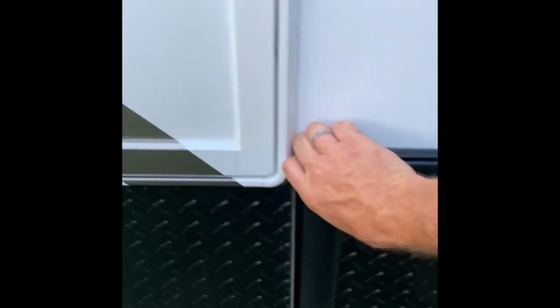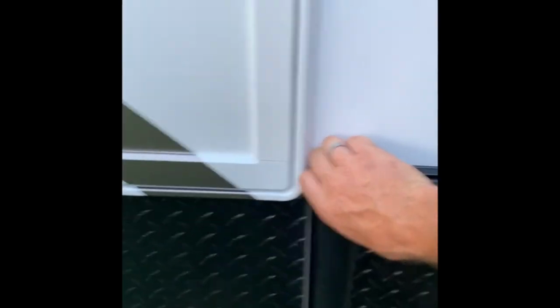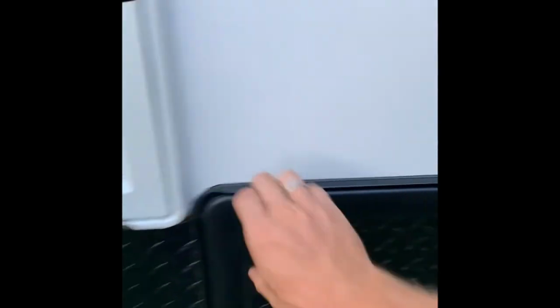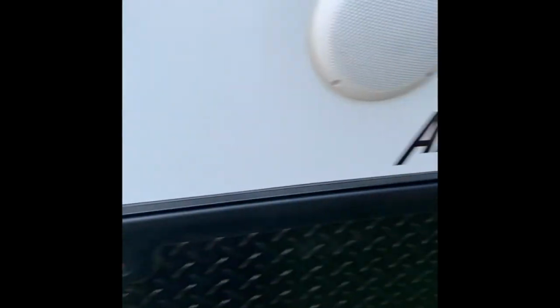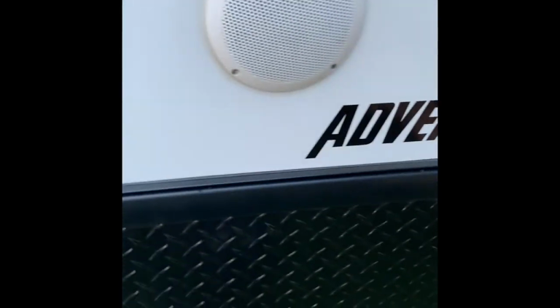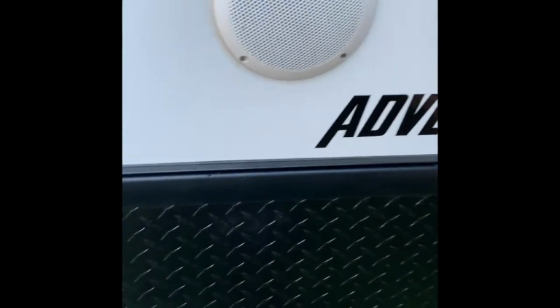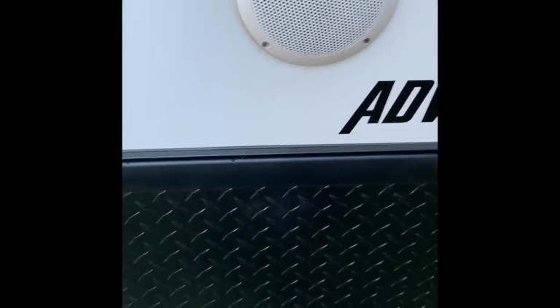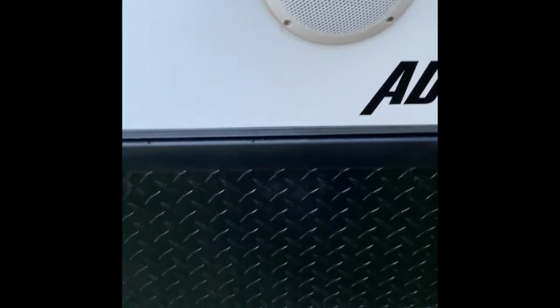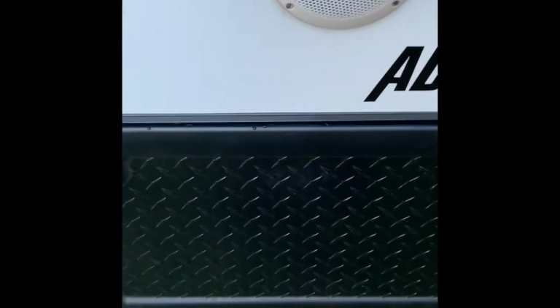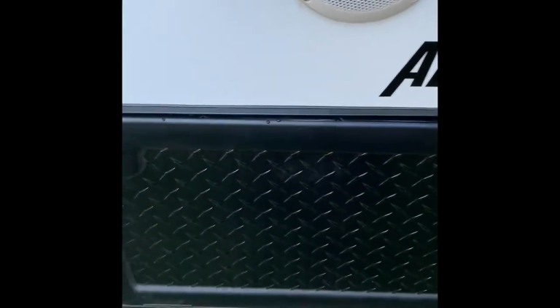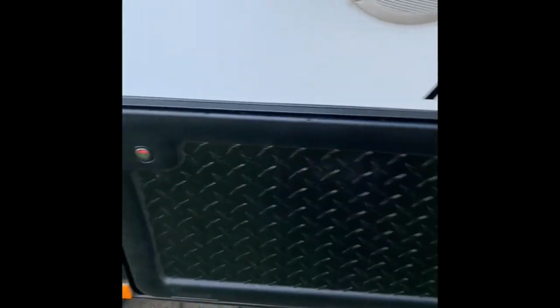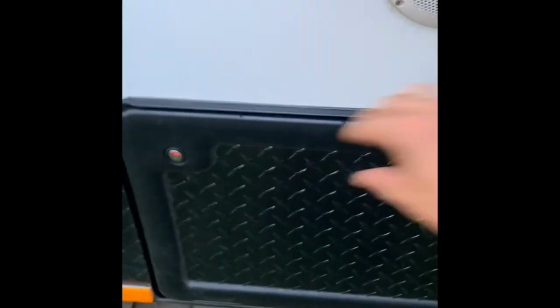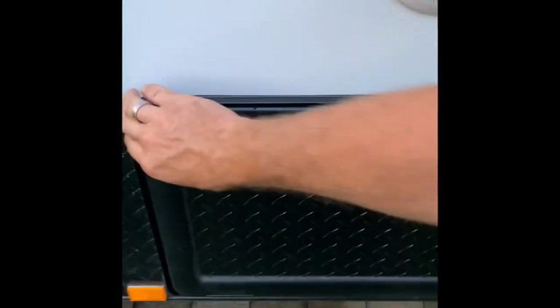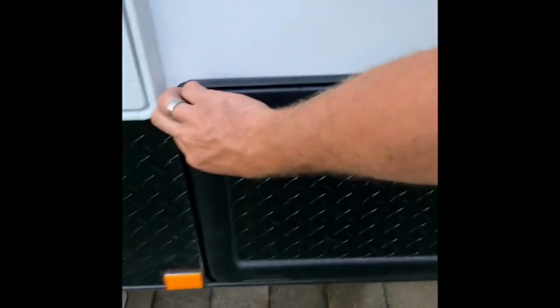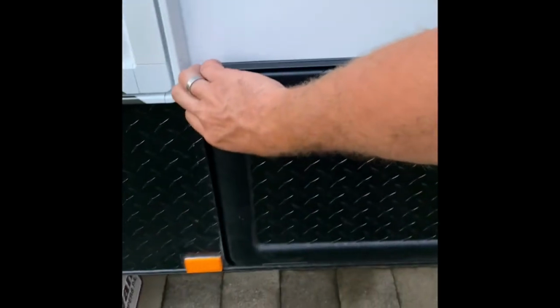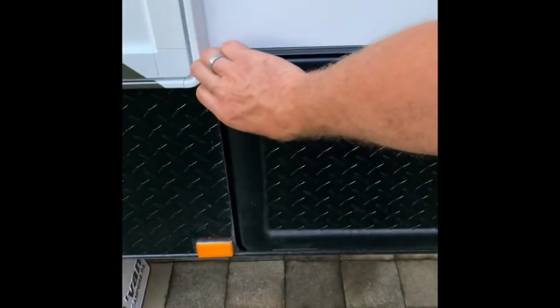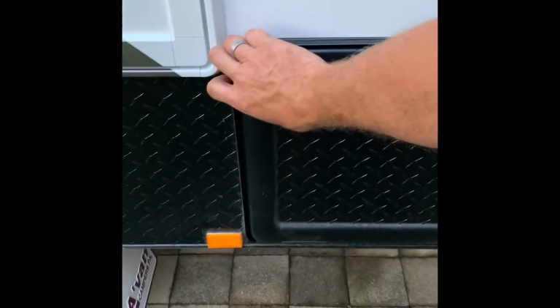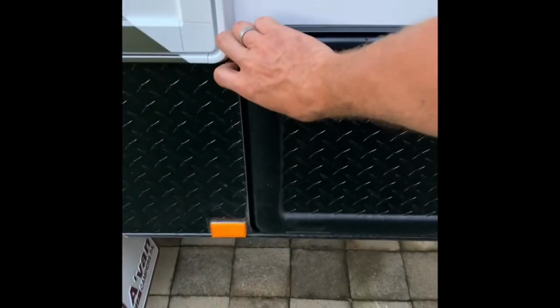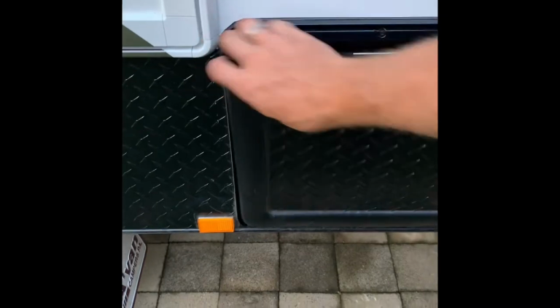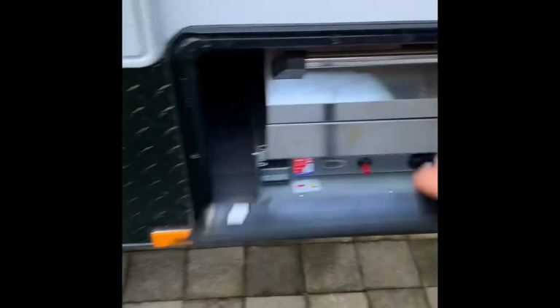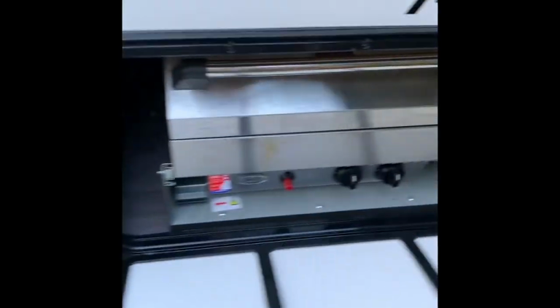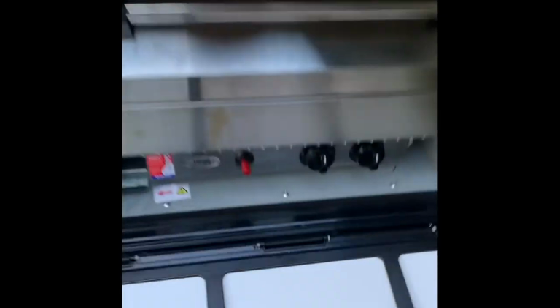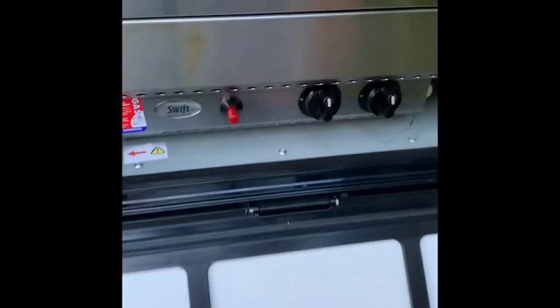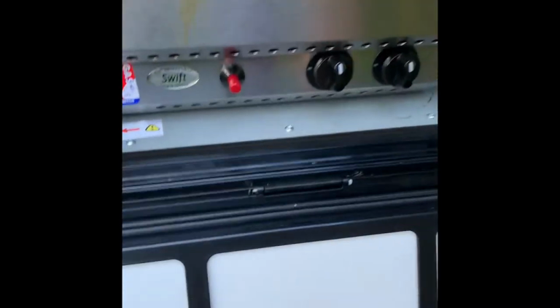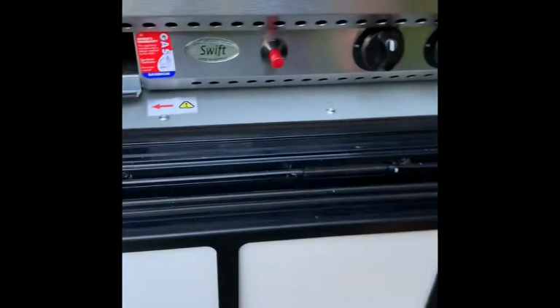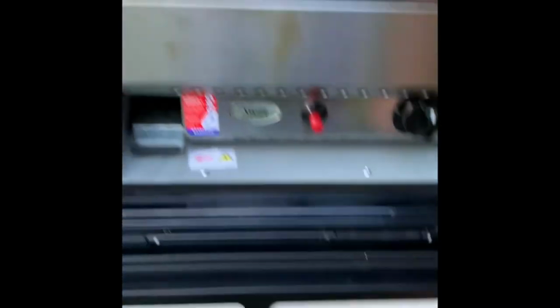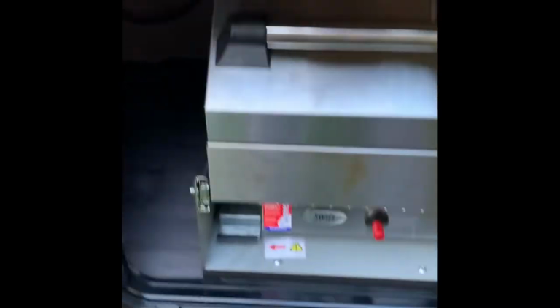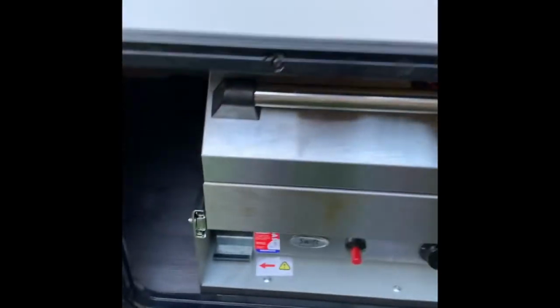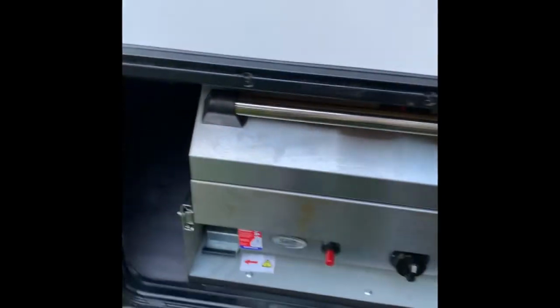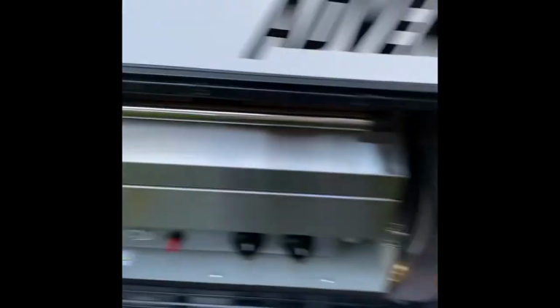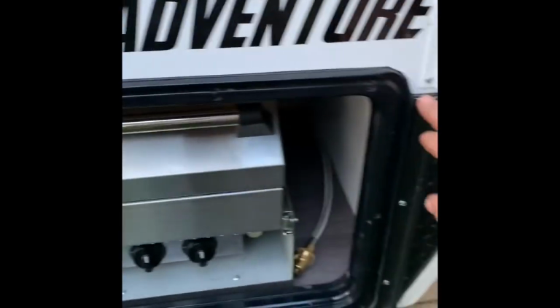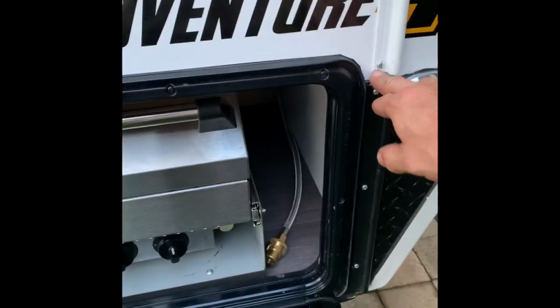We opted for the barbecue, which meant this hatch had to be bigger.